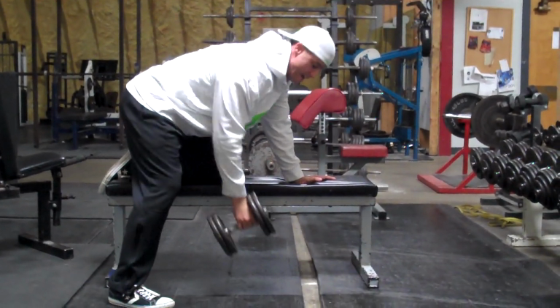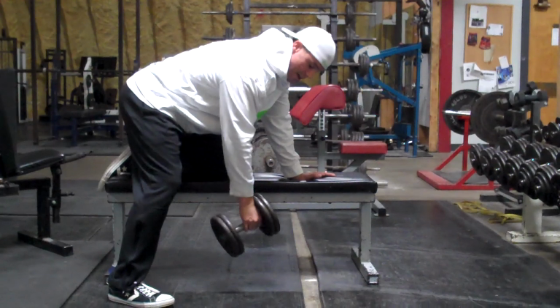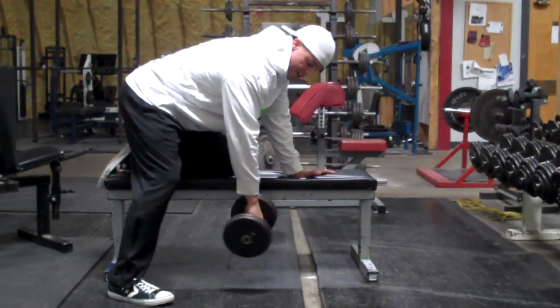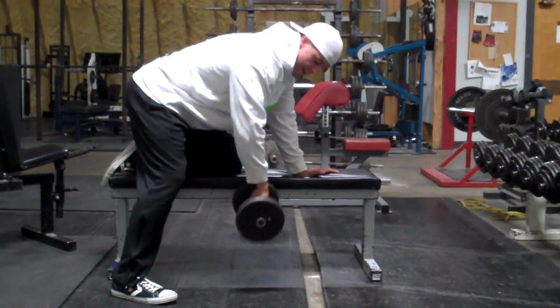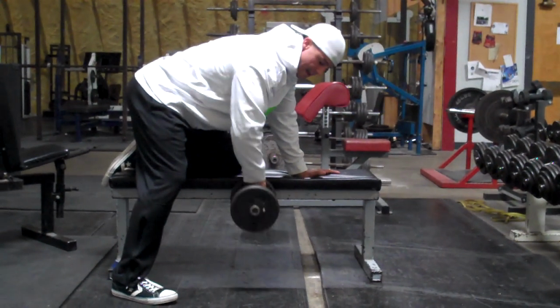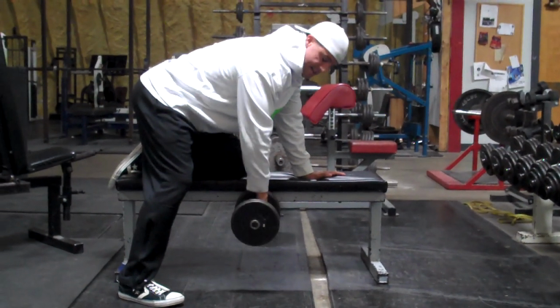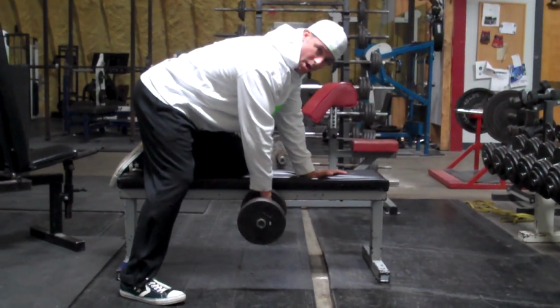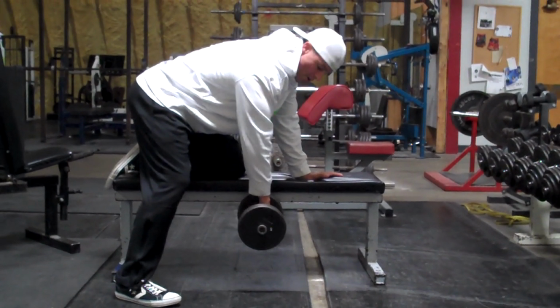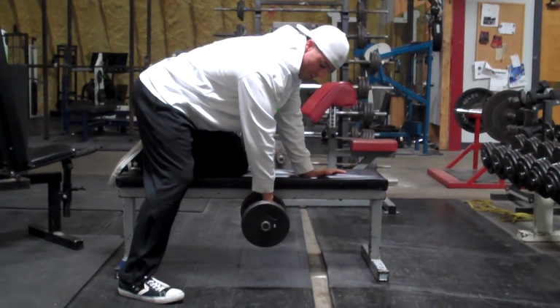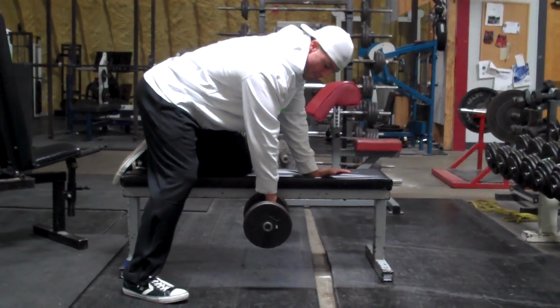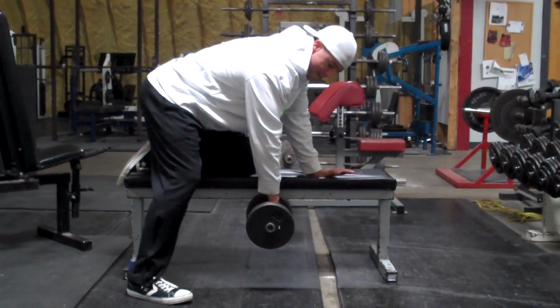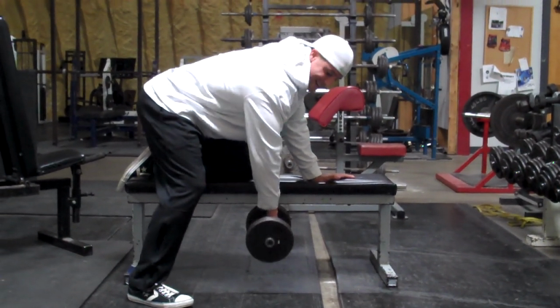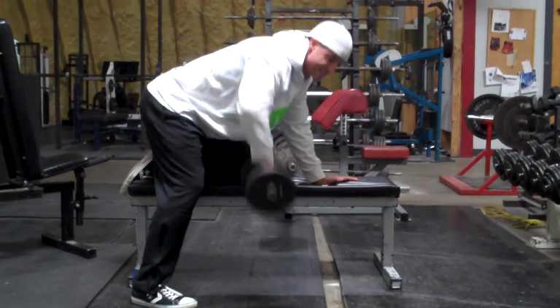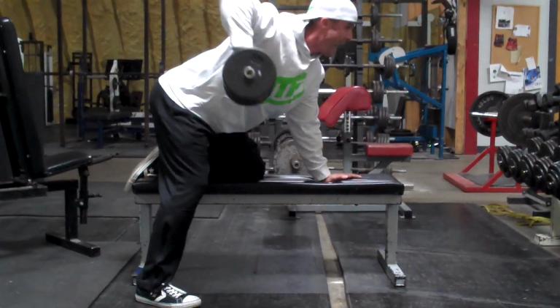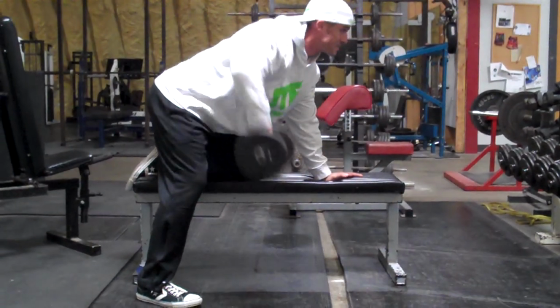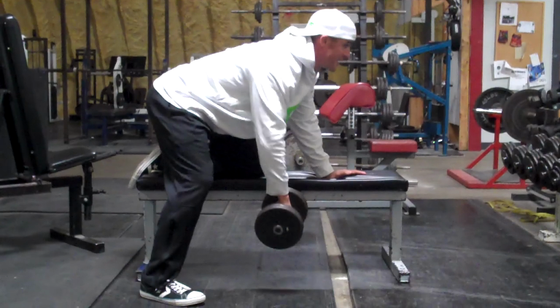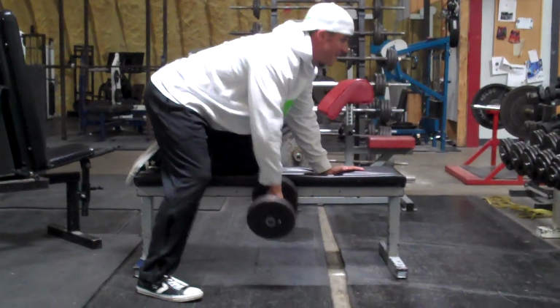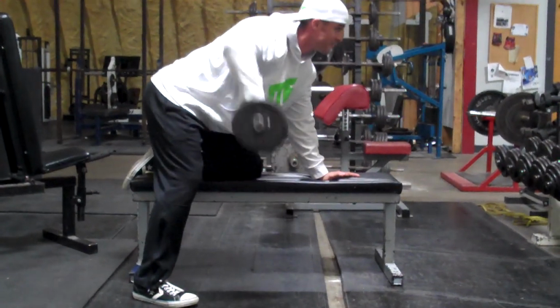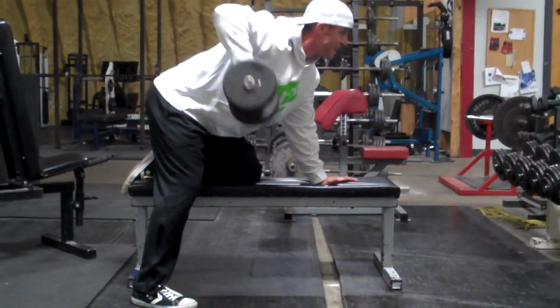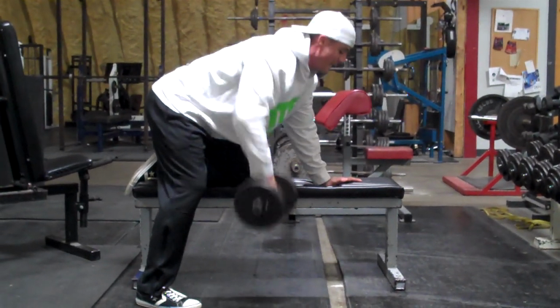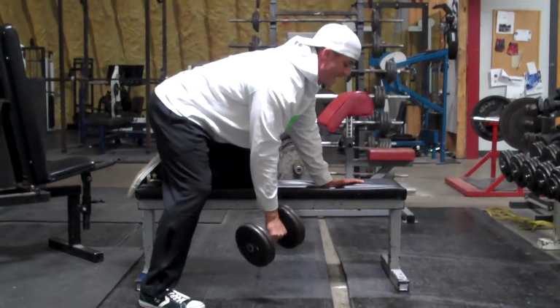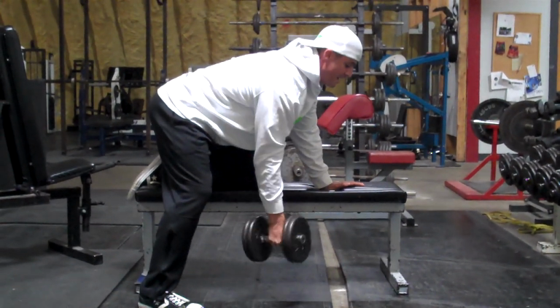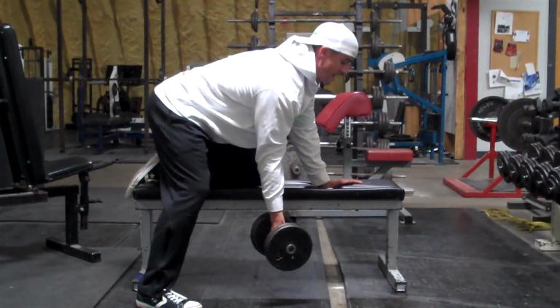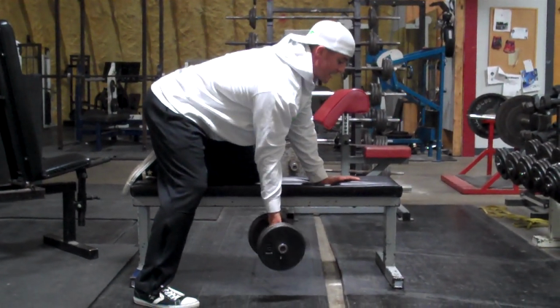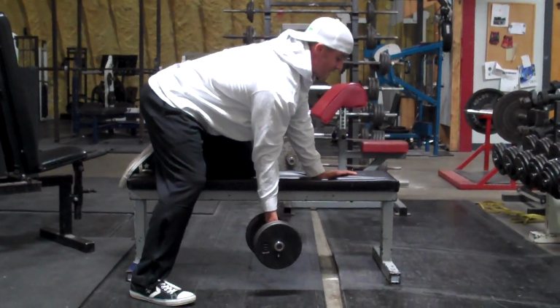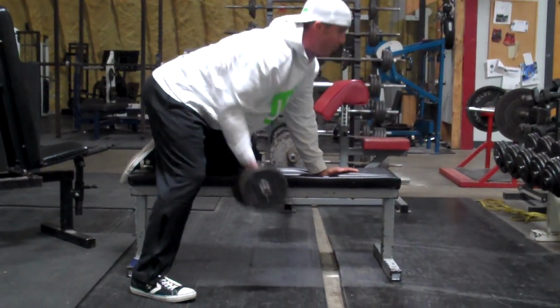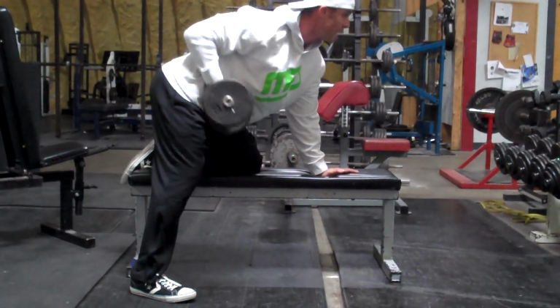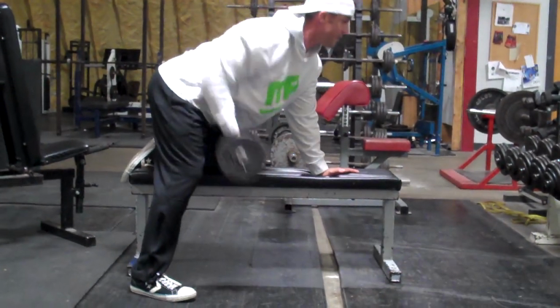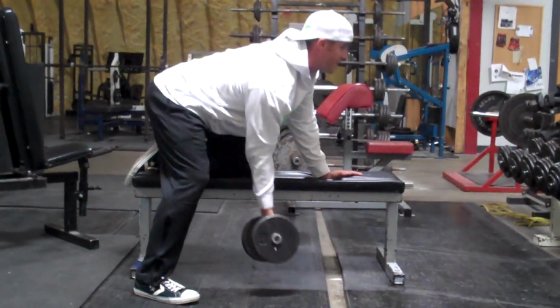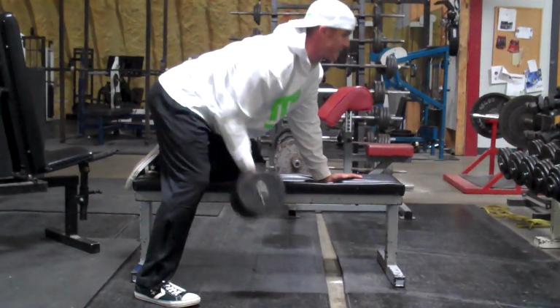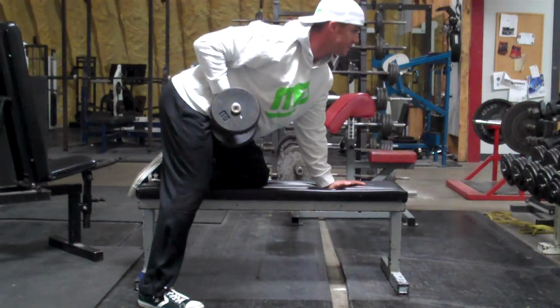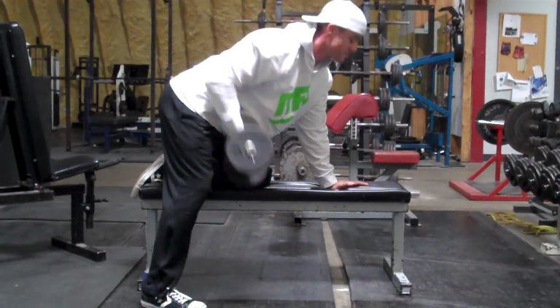Then you're going to kind of emulate like a T-bar row with your palm down like this, out for seven. And then like a seated row, up and under for seven.